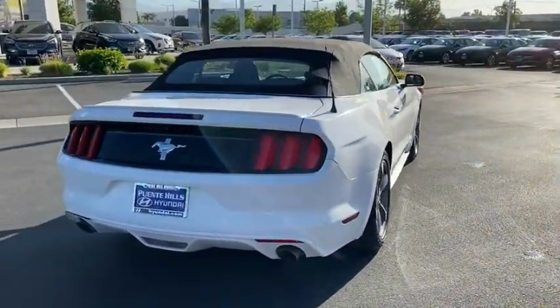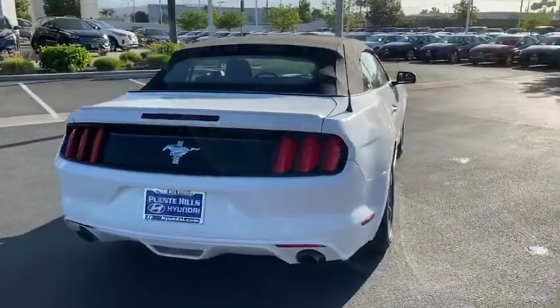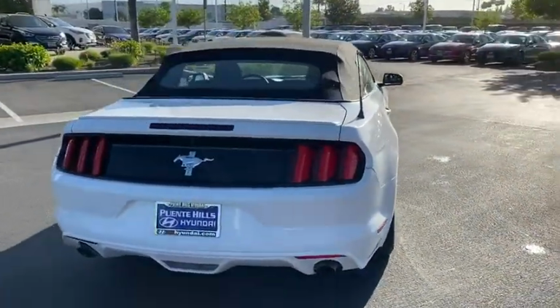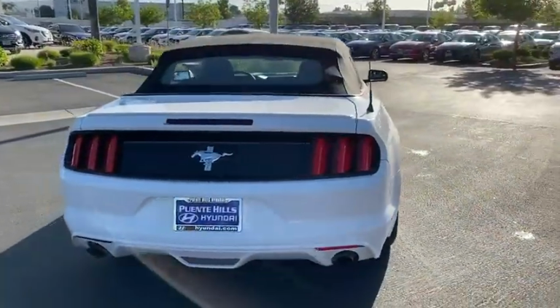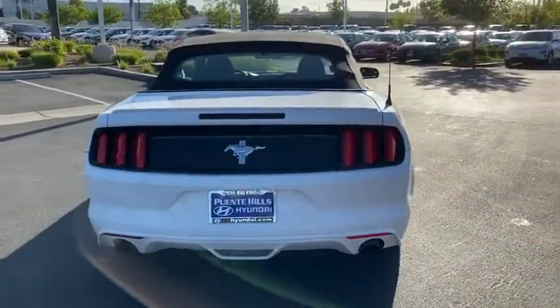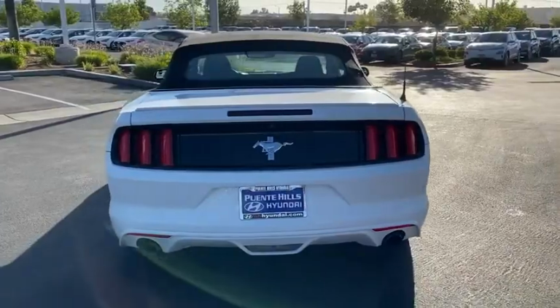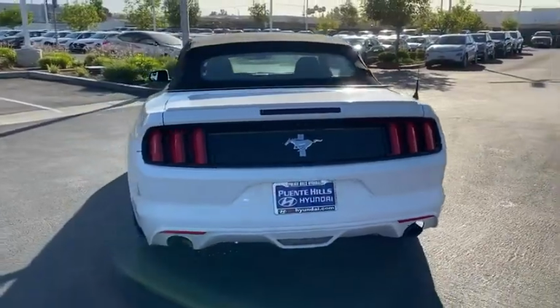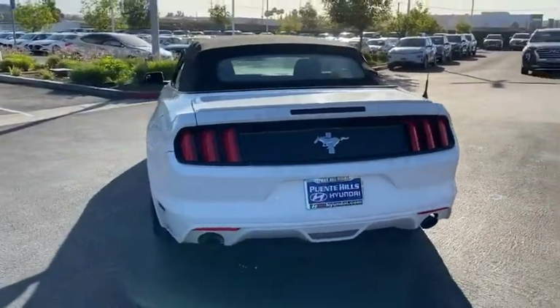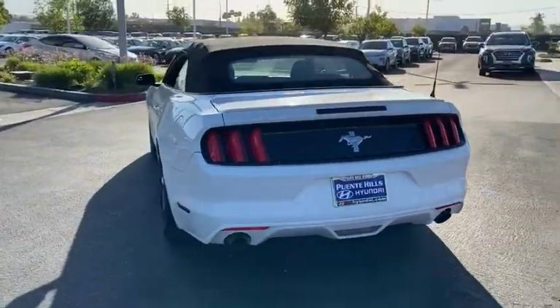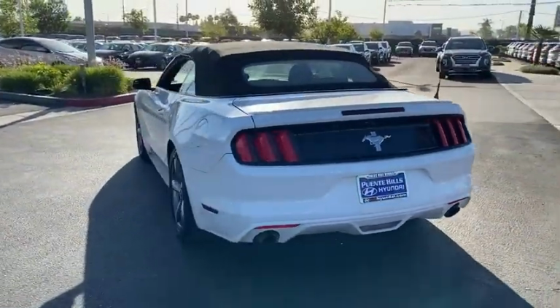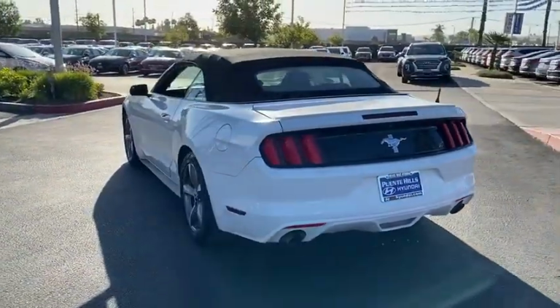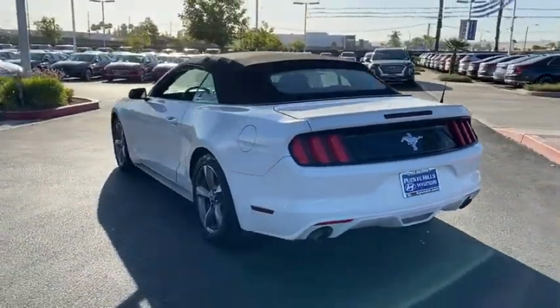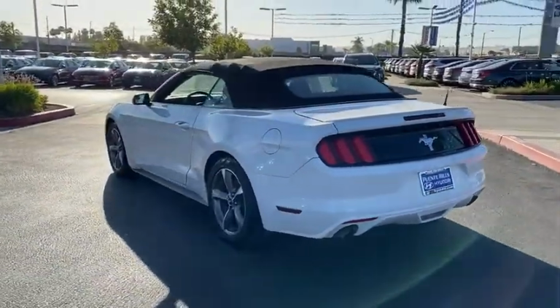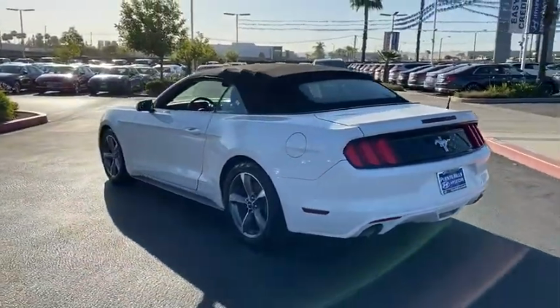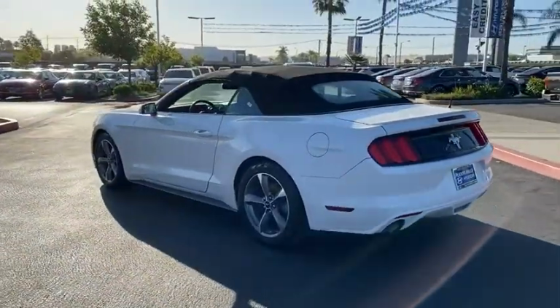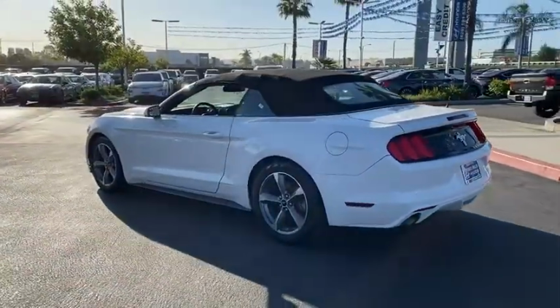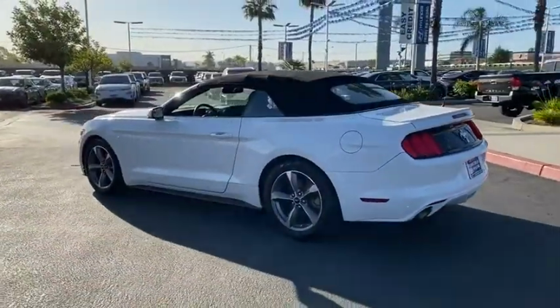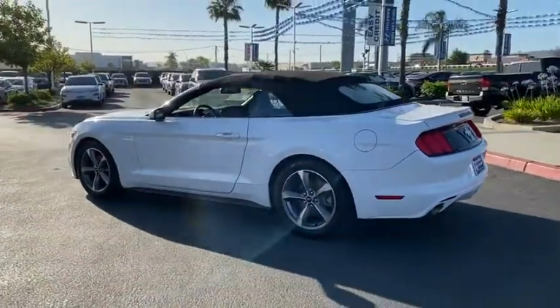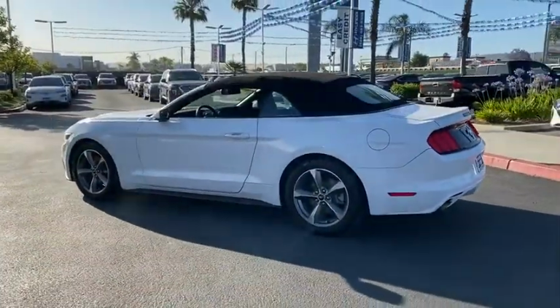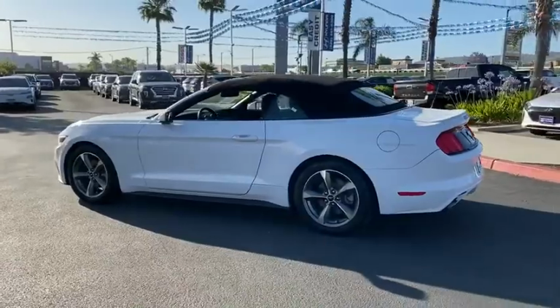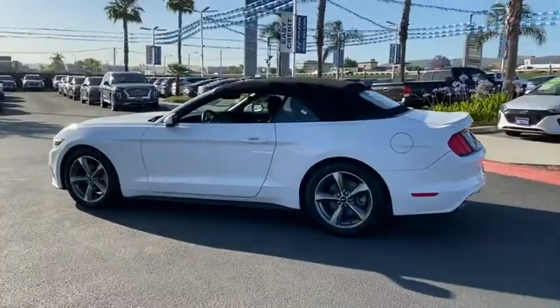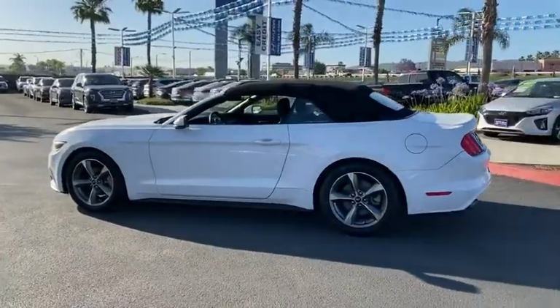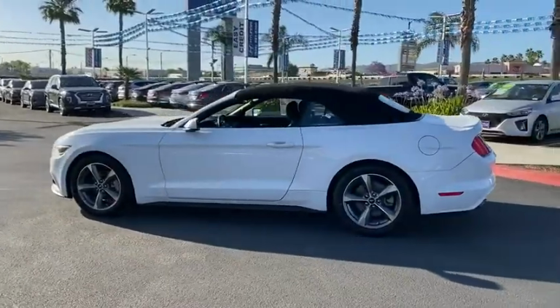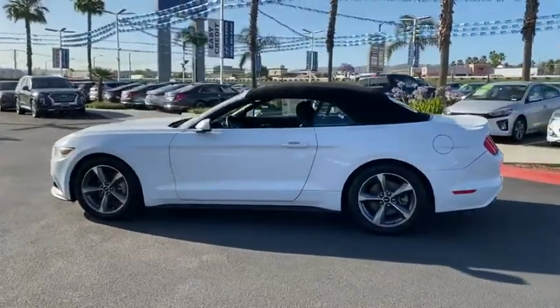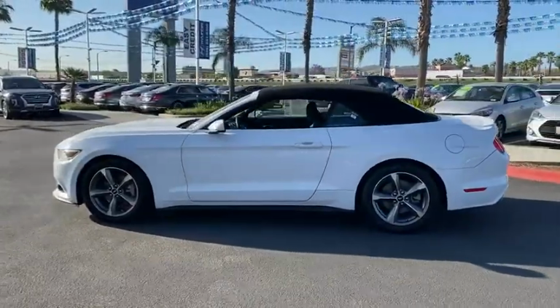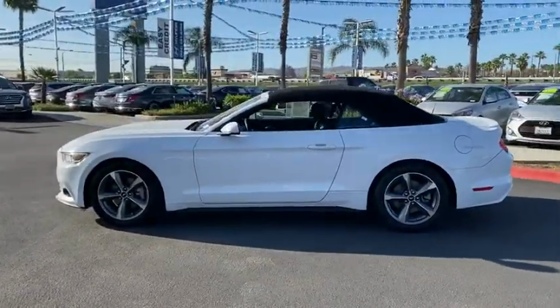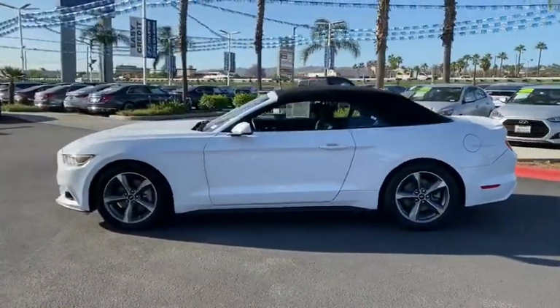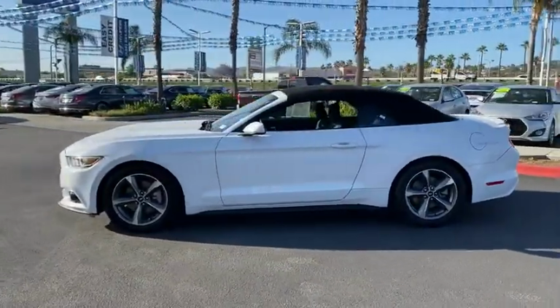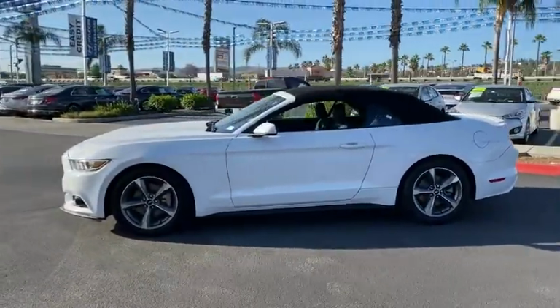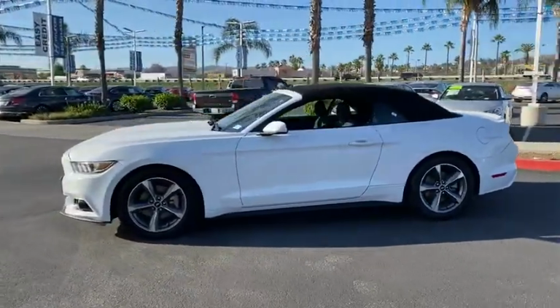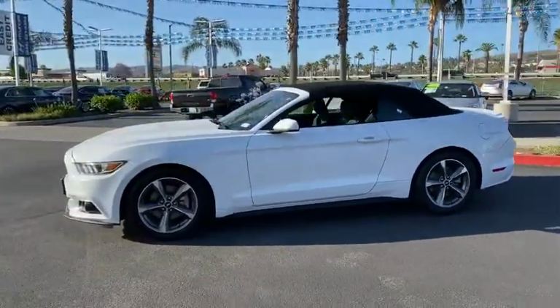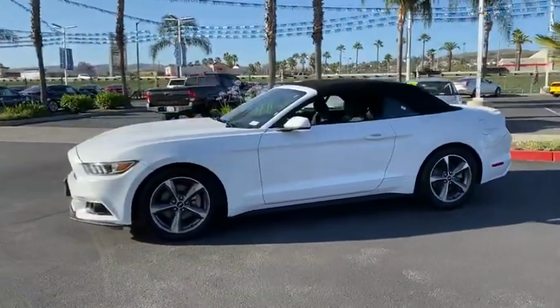Anti-lock braking system, traction control, Bluetooth wireless data, hands-free phone, power steering, aluminum wheels, cruise control, floor mats, AM-FM stereo radio, hands-free communication.